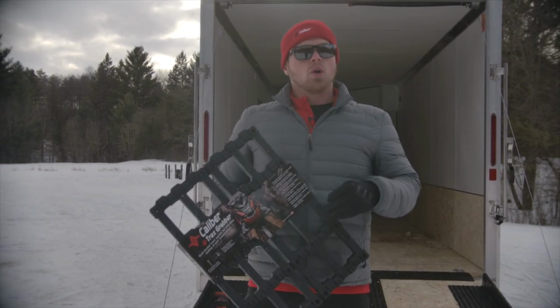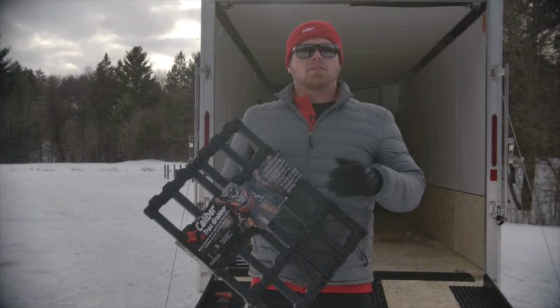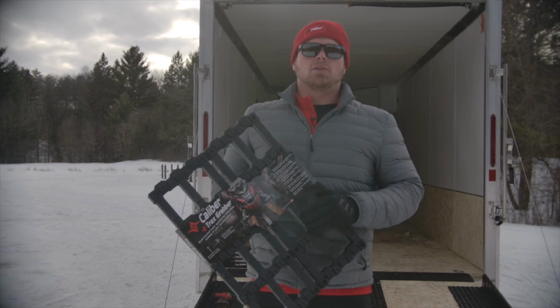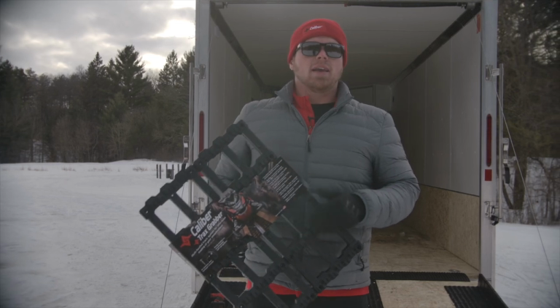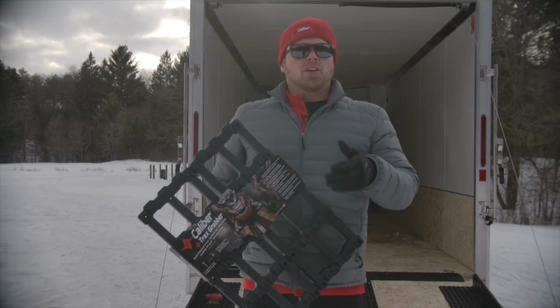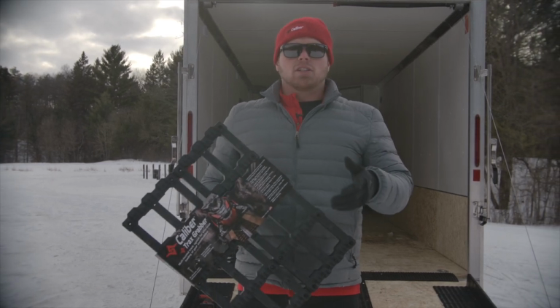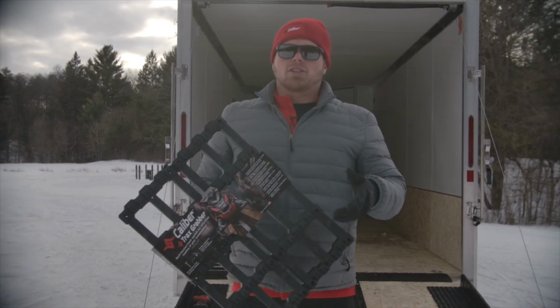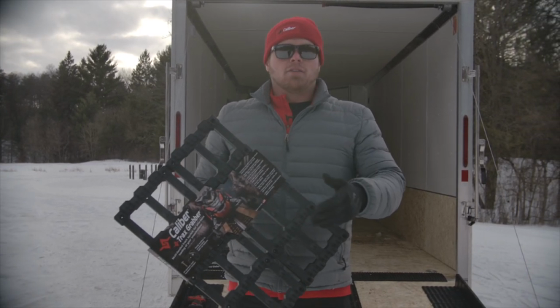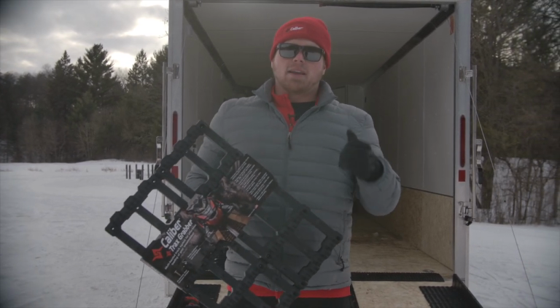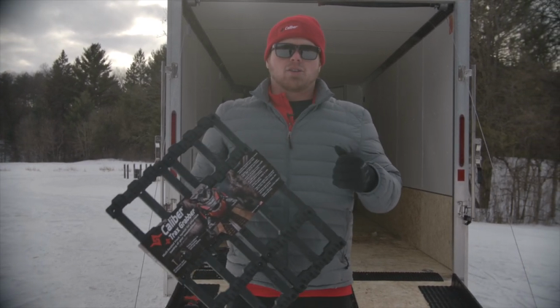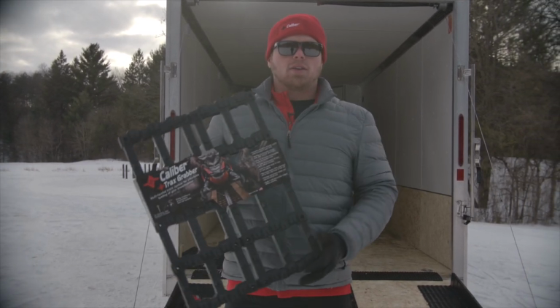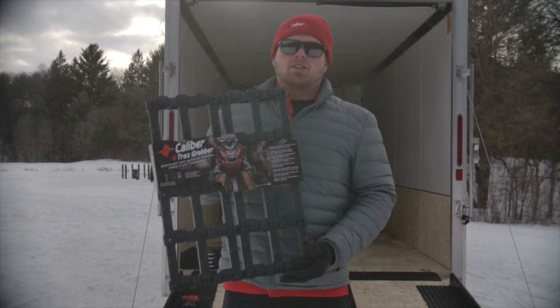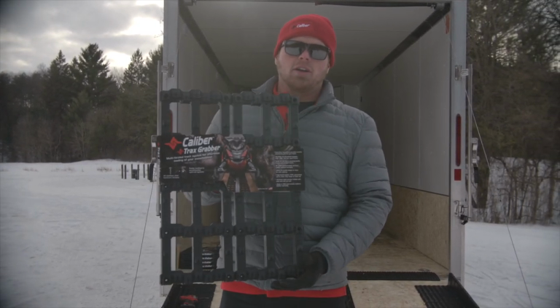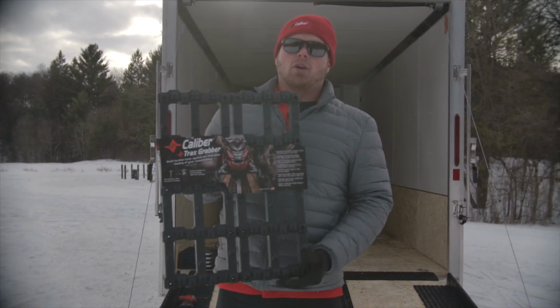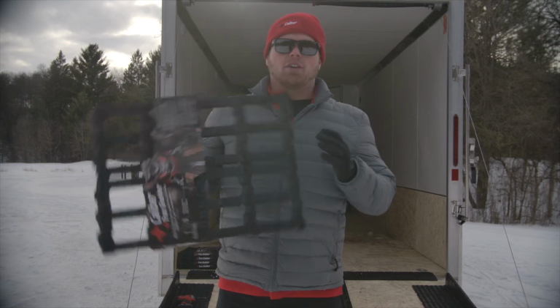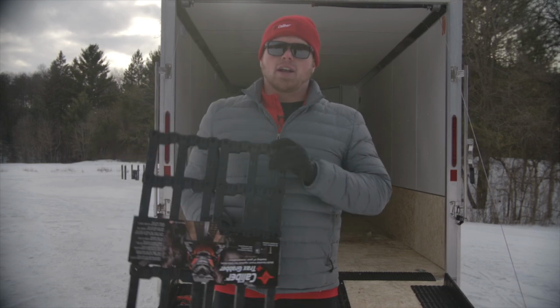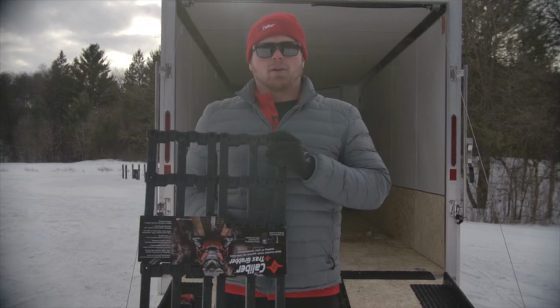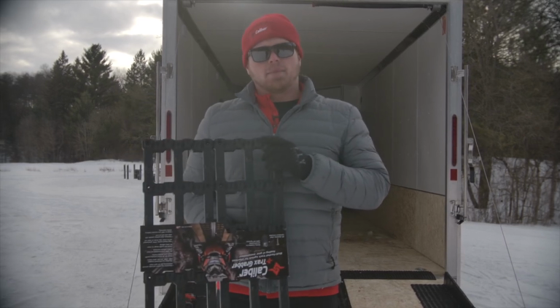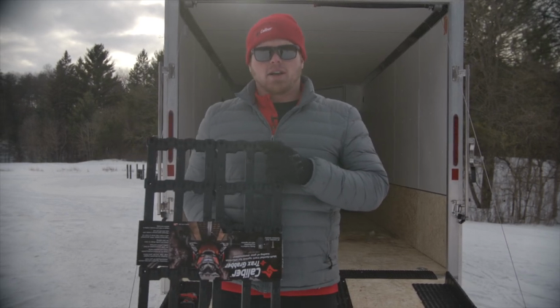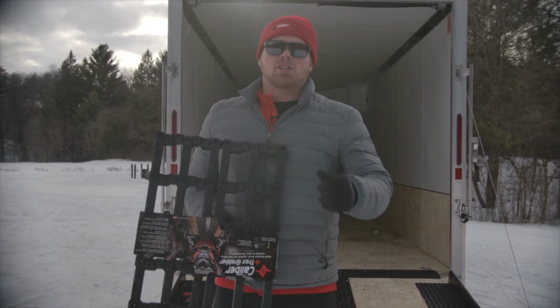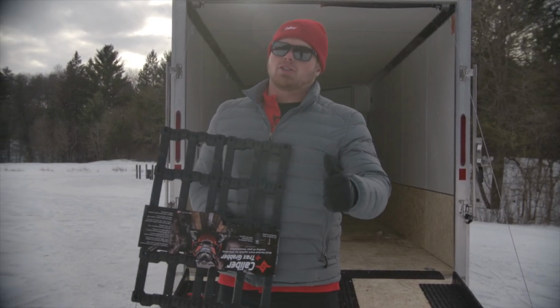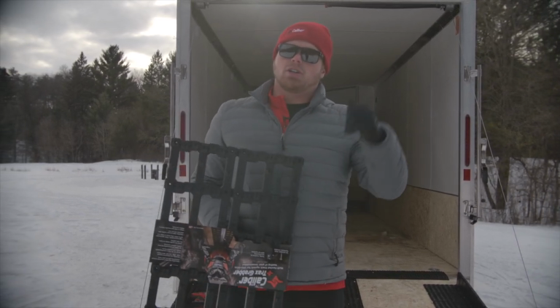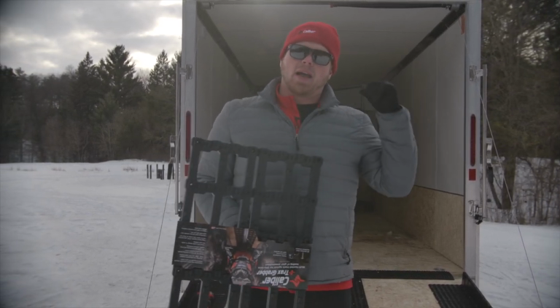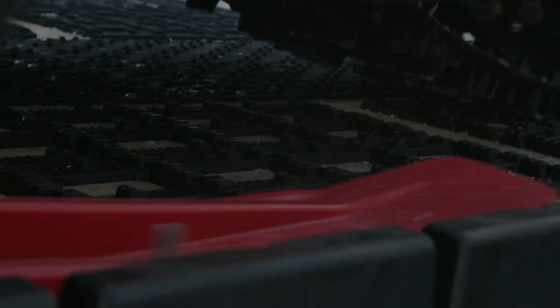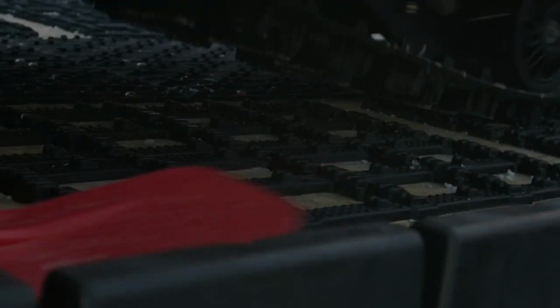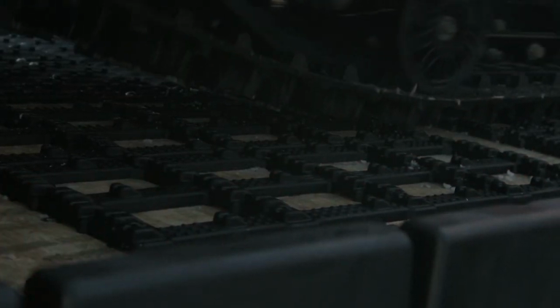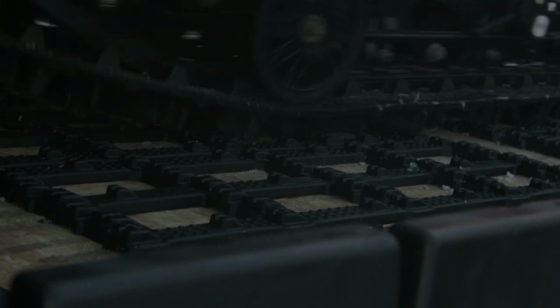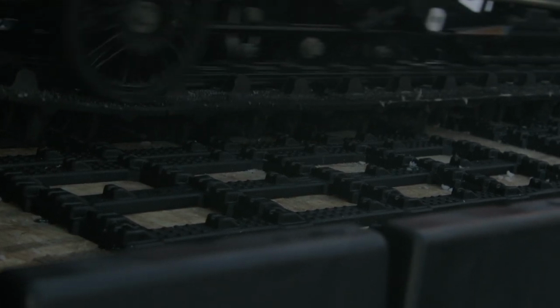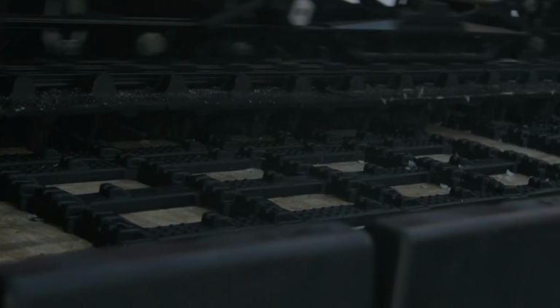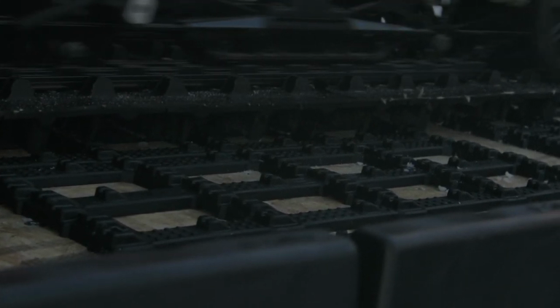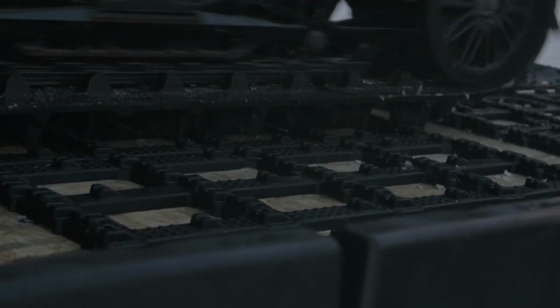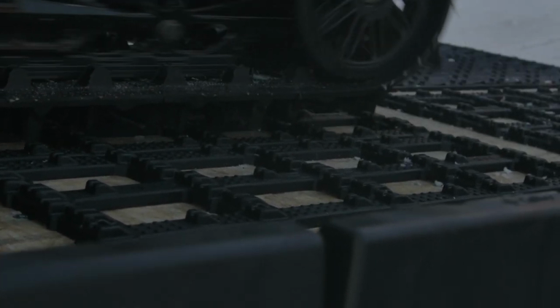One other thing: if you're going to use the traction for backing out of the trailer, you can actually turn or invert the Trax Grabber in the opposite direction to make sure you get traction going back out of the trailer or off the trailer deck, as well as driving onto the trailer or the deck.